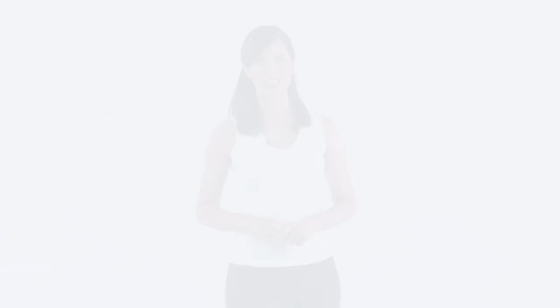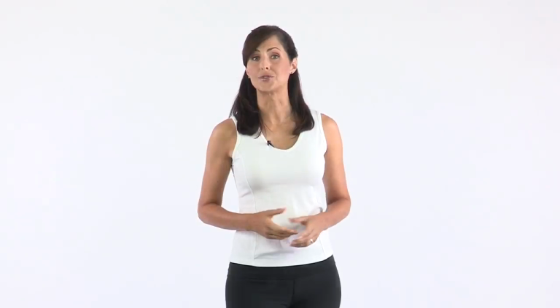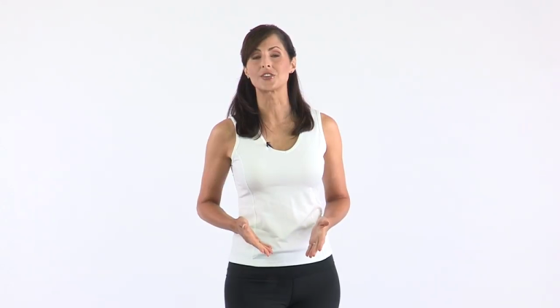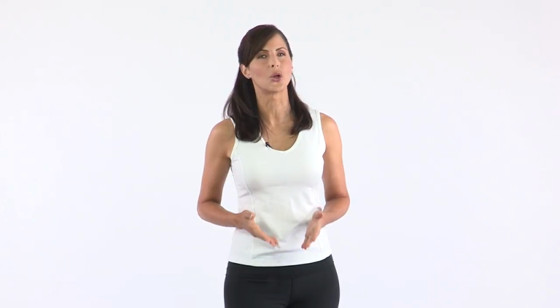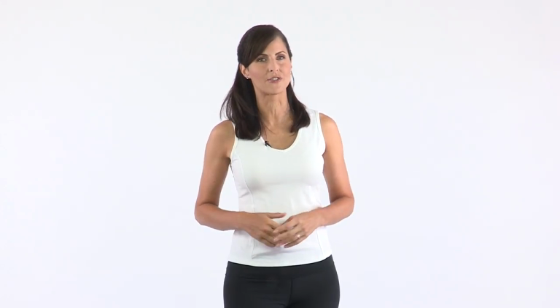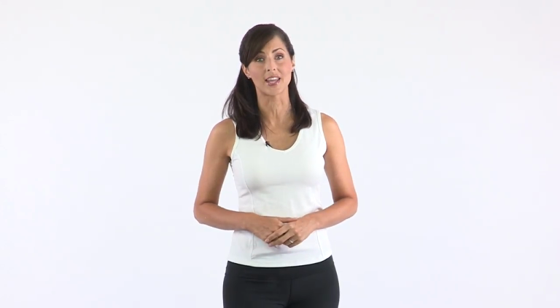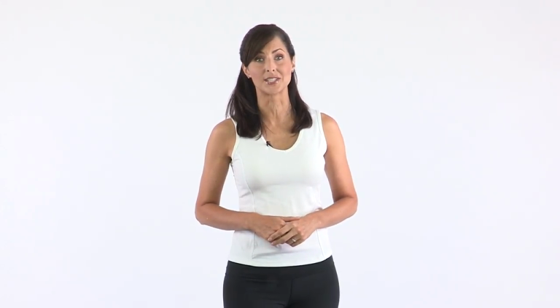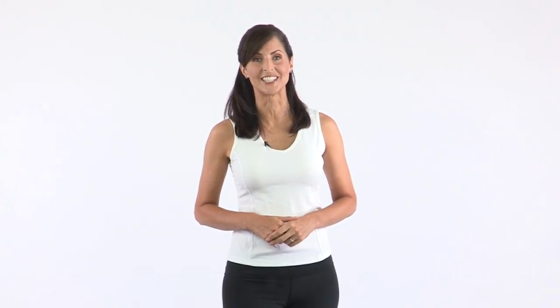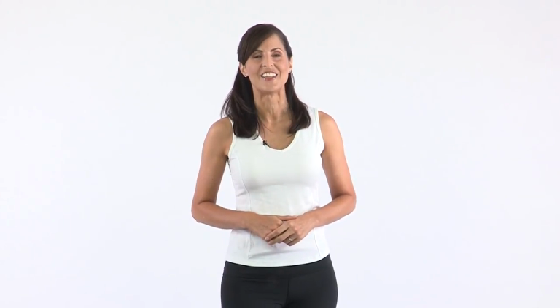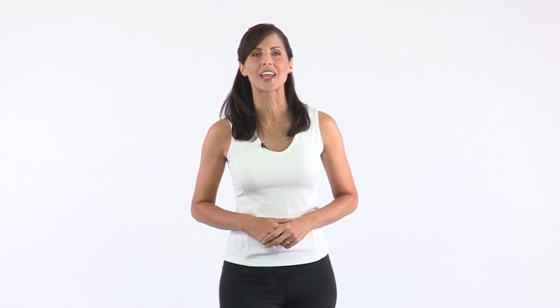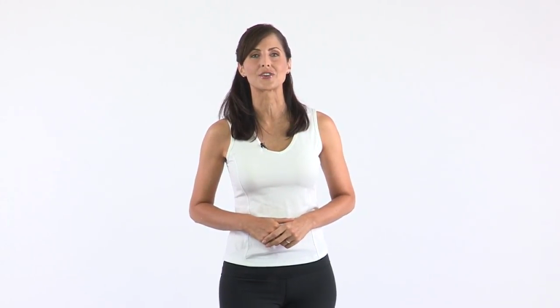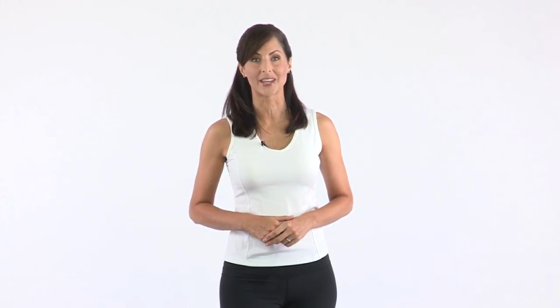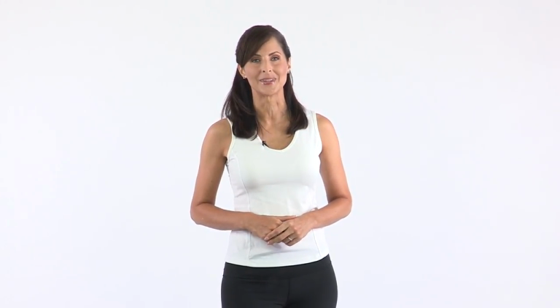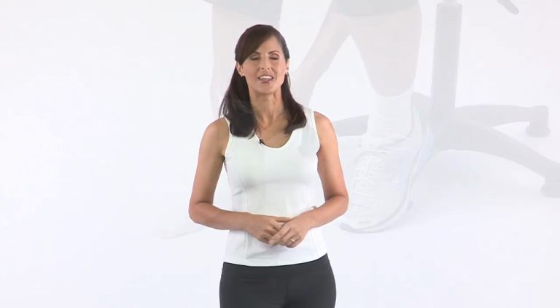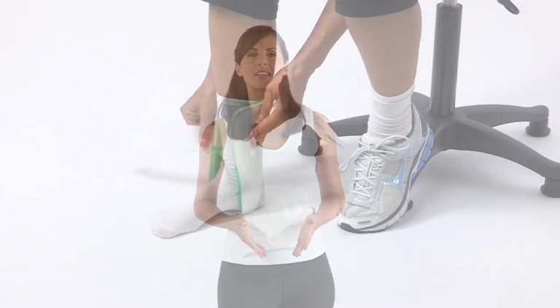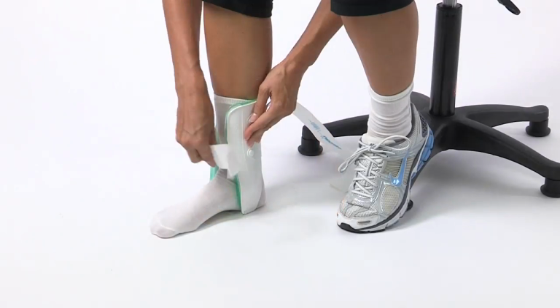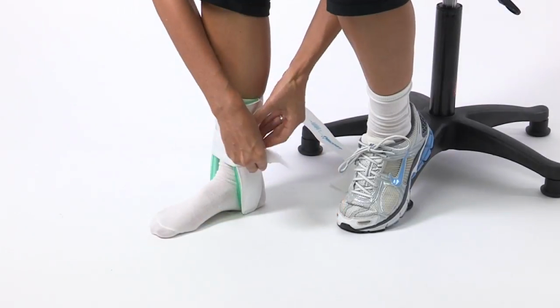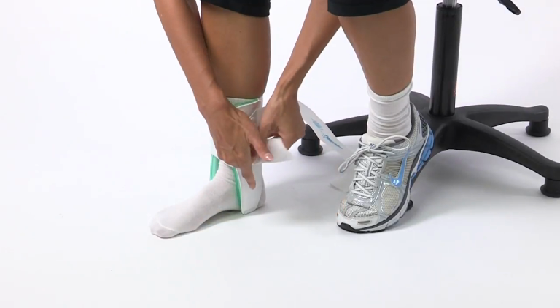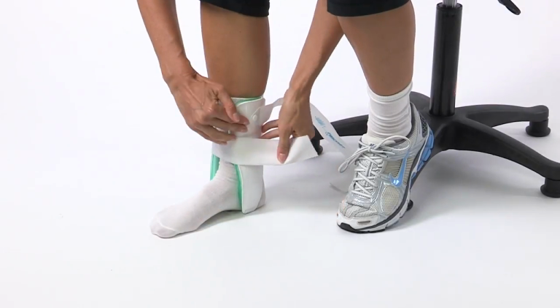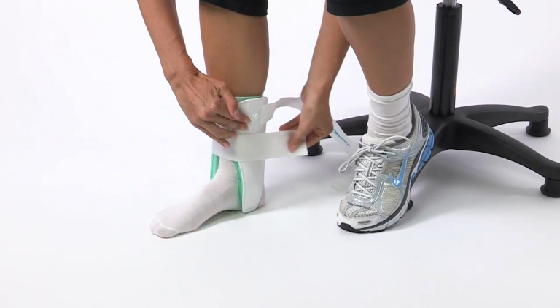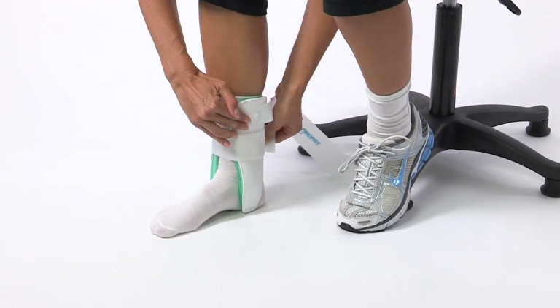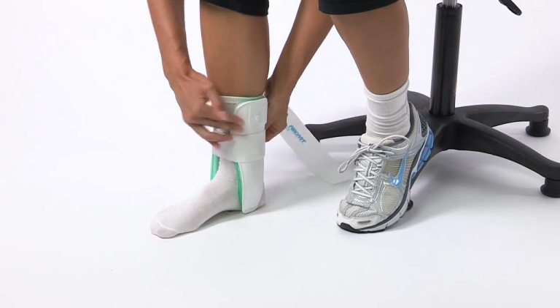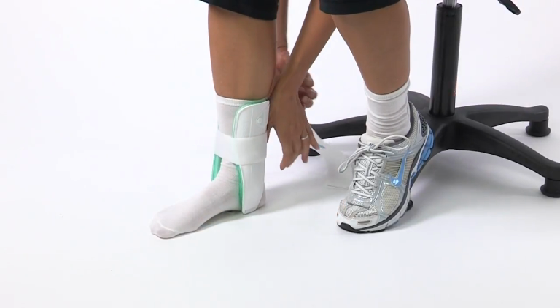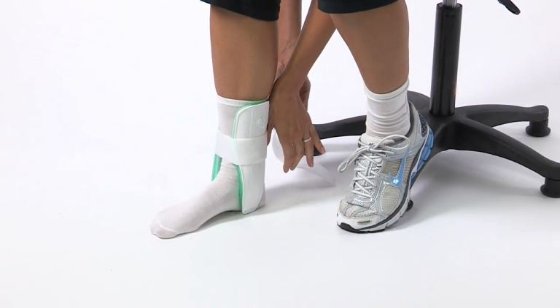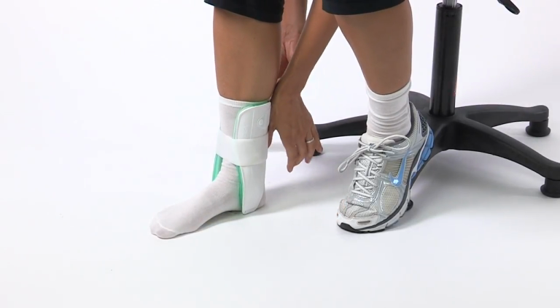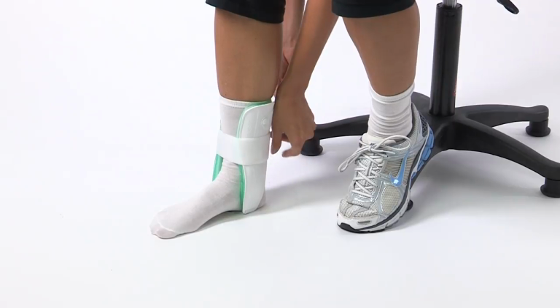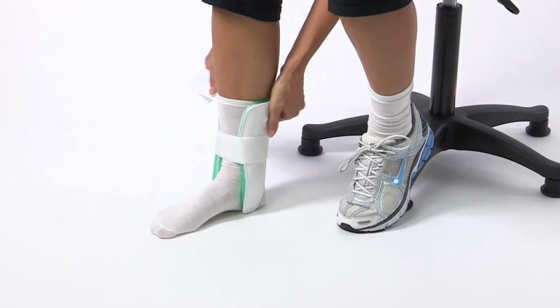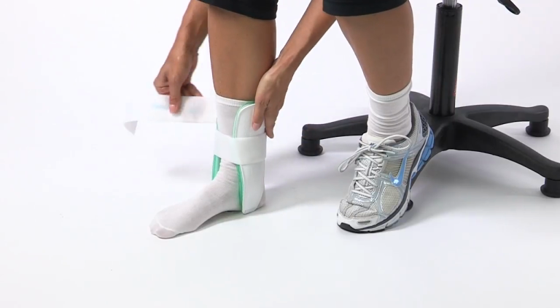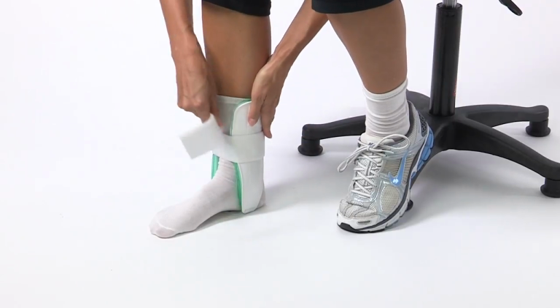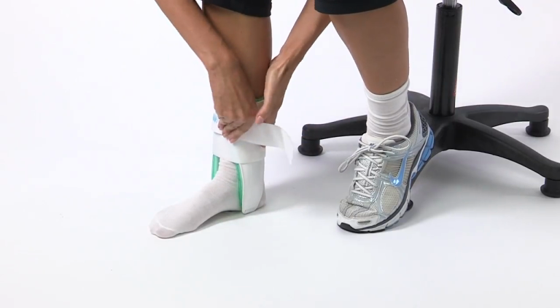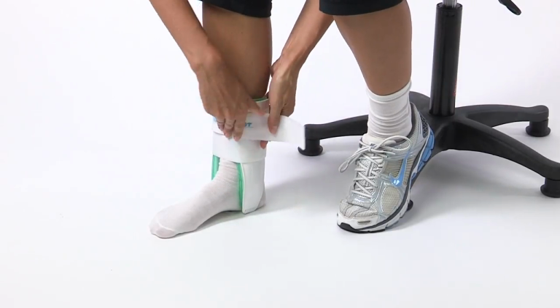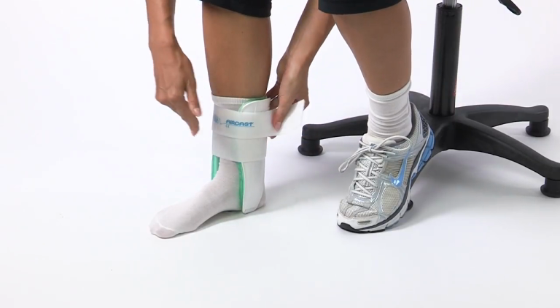If you sprained your ankle or have chronic ankle instability, the Aircast Air Stirrup can help. The Aircast Air Stirrup is the number one prescribed ankle brace in the world. Its superior performance has been documented in over 100 medical journals.